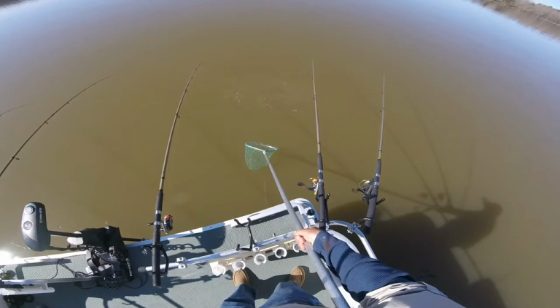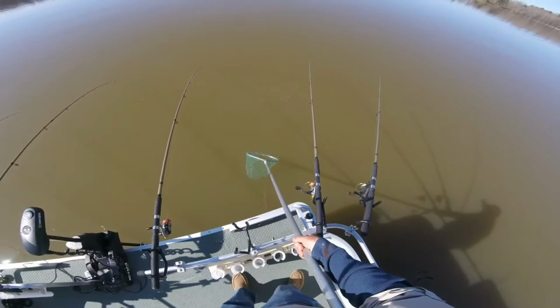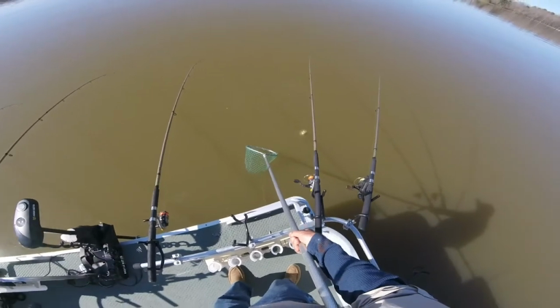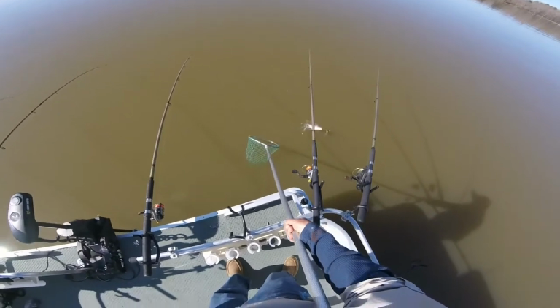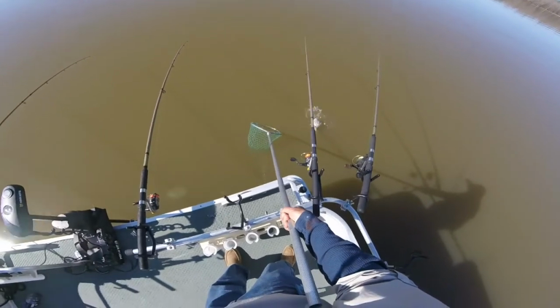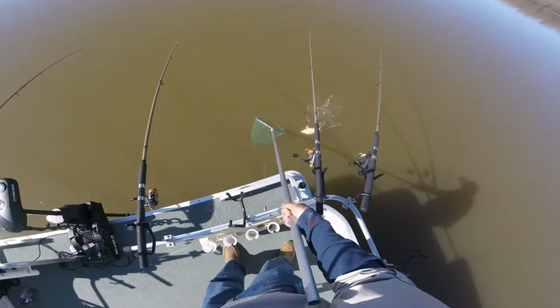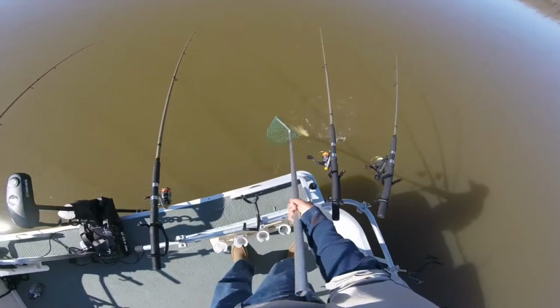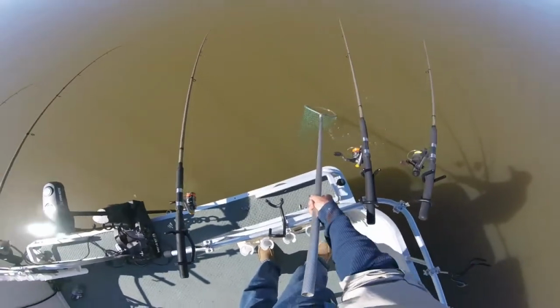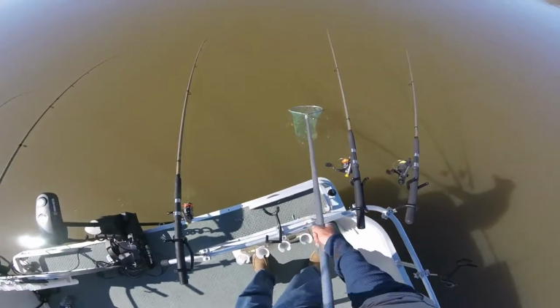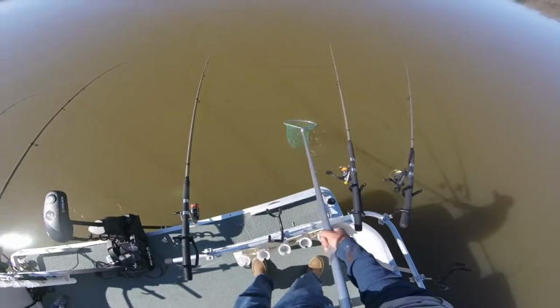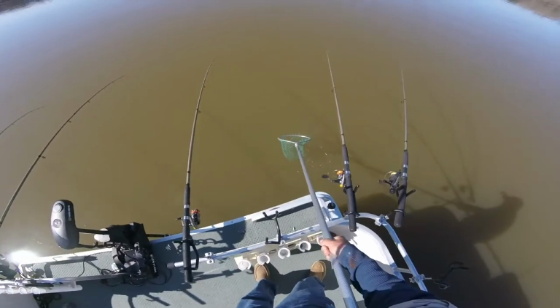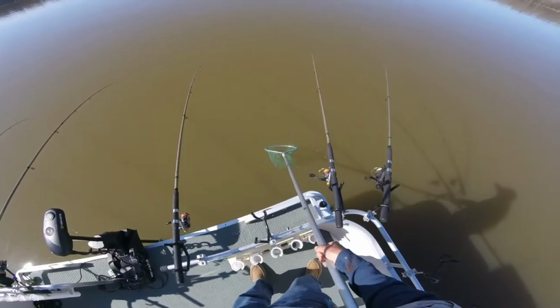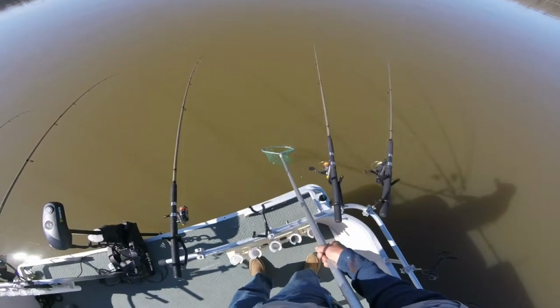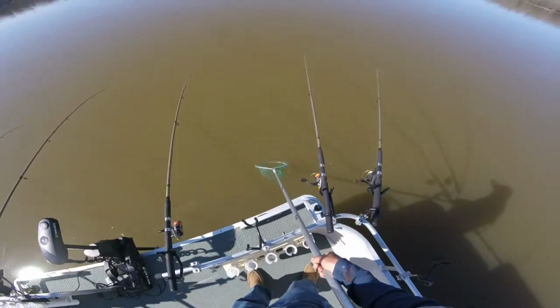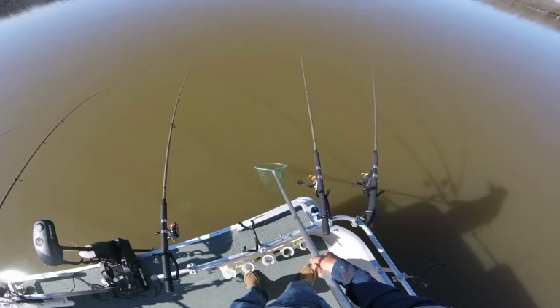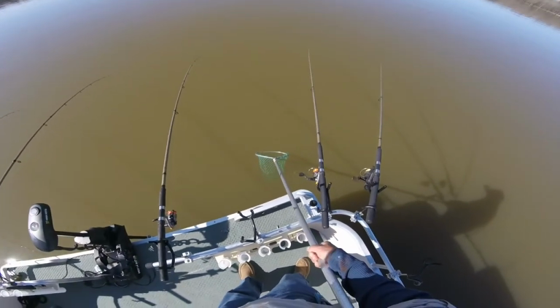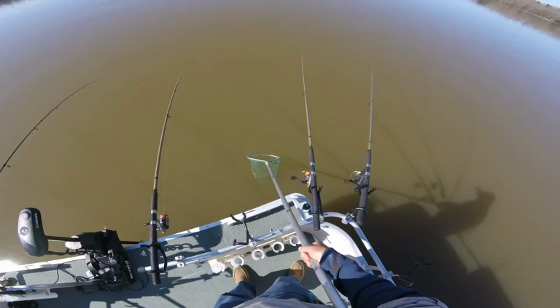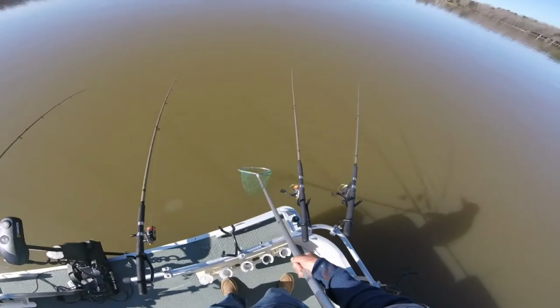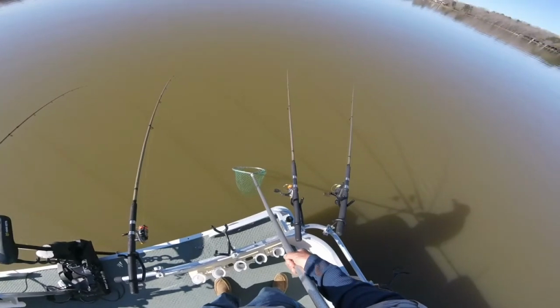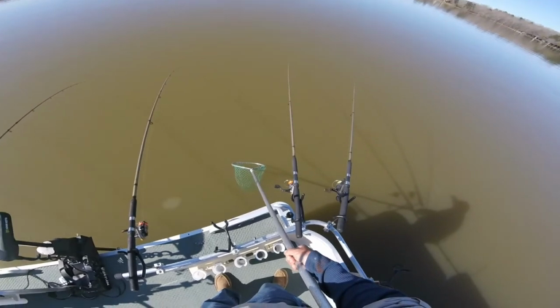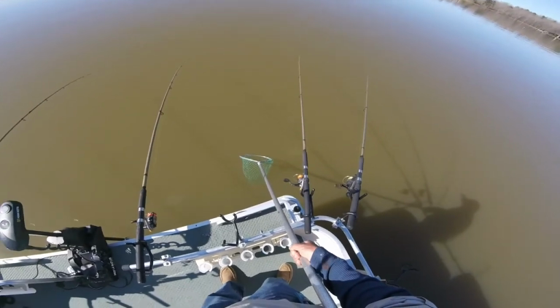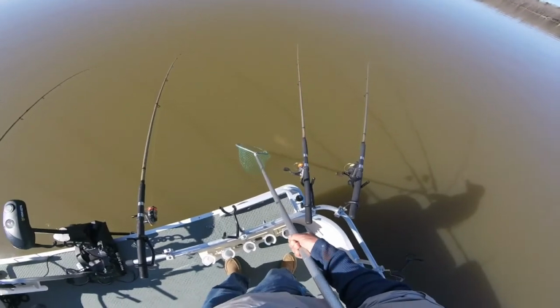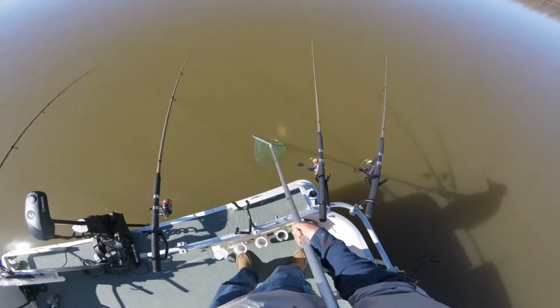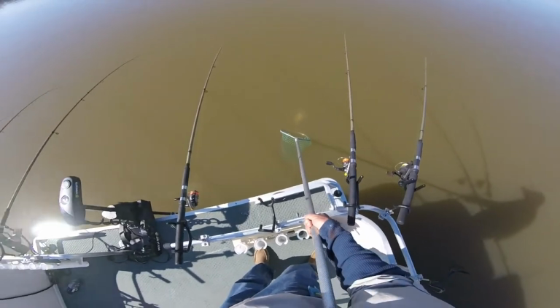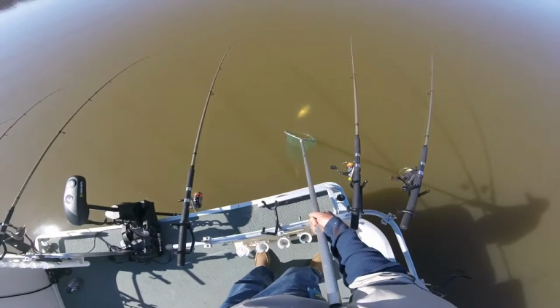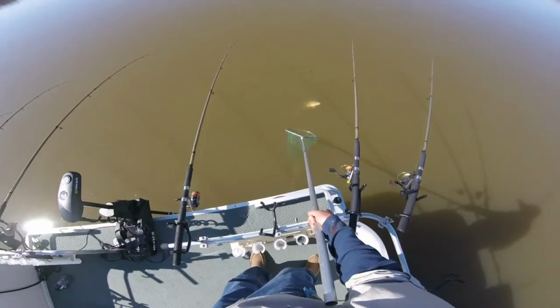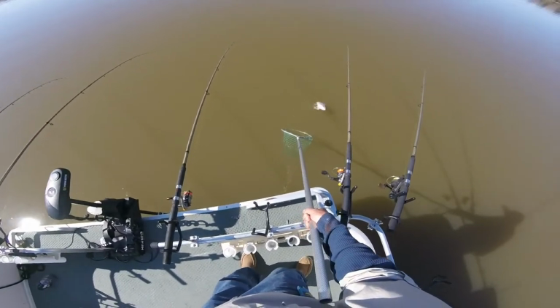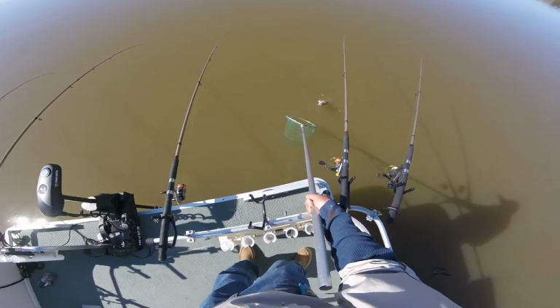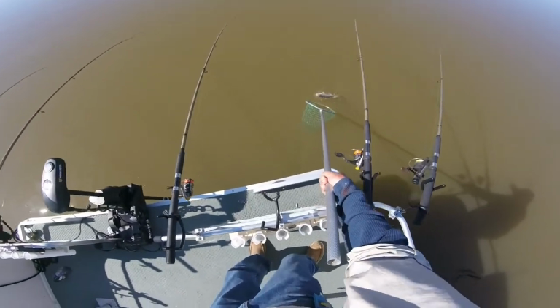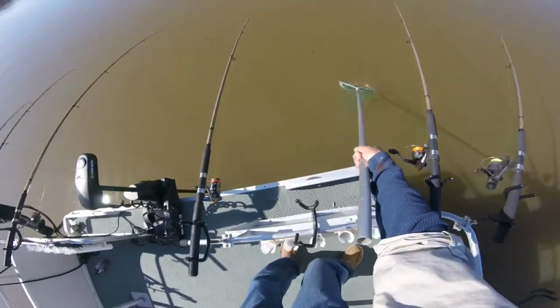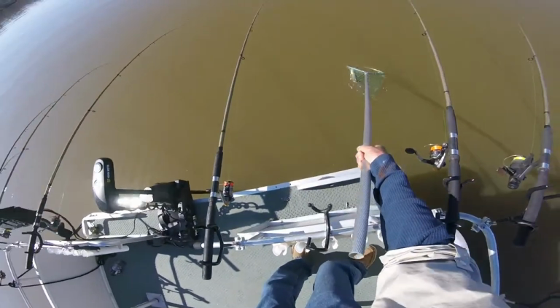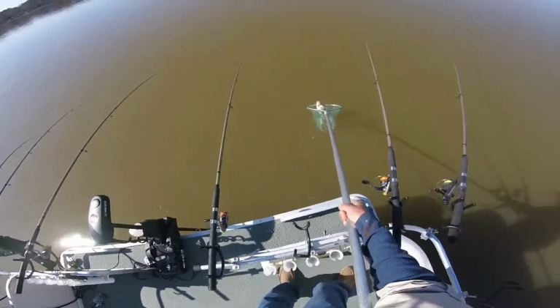And another white bass! He's a digger, he is a digger — oh, that's my bad shoulder.